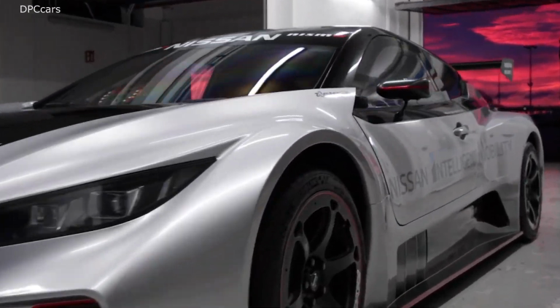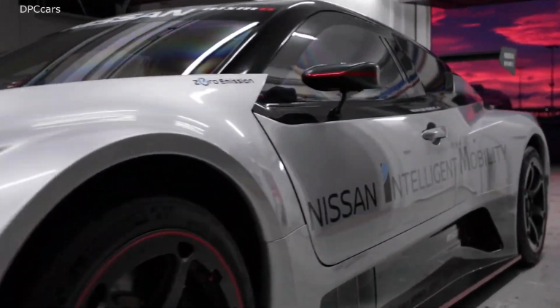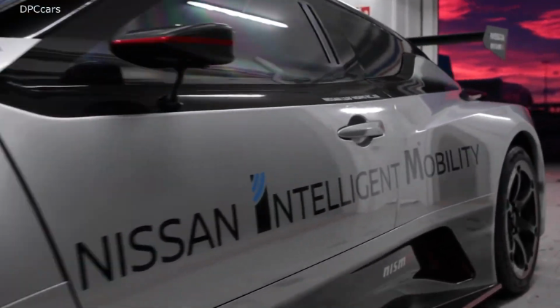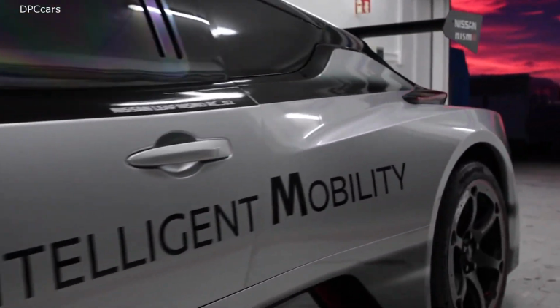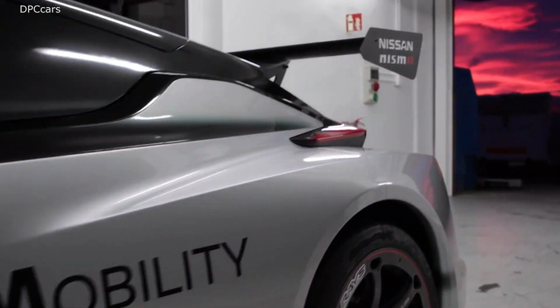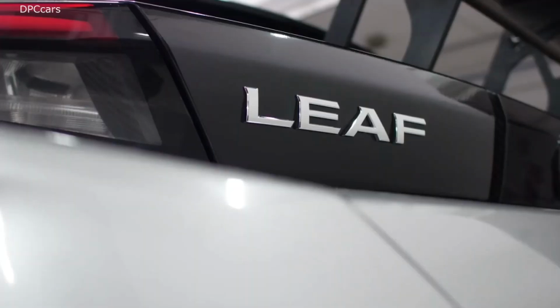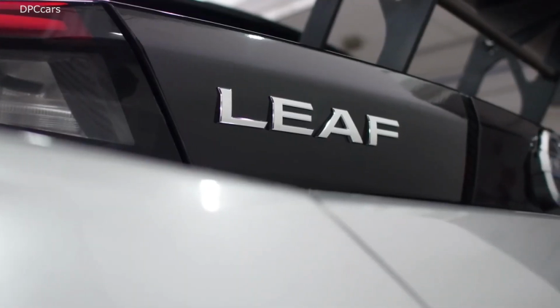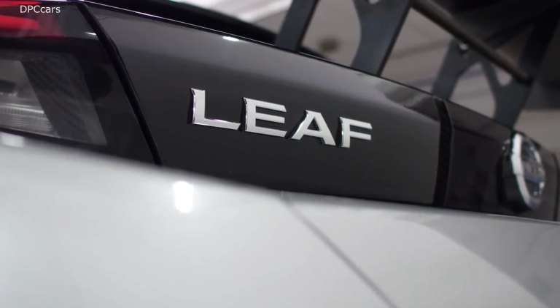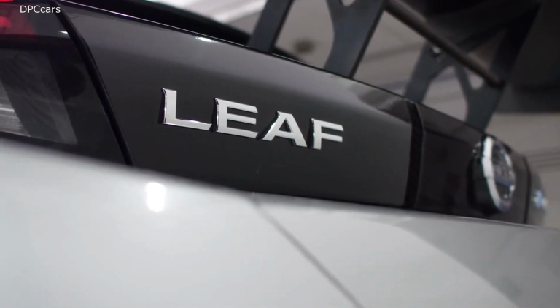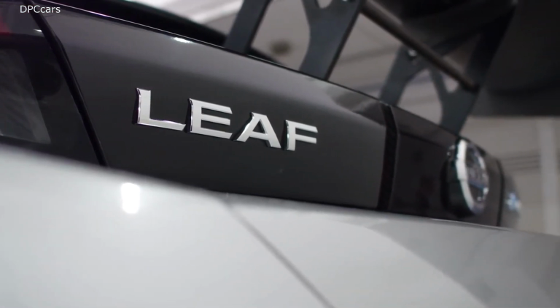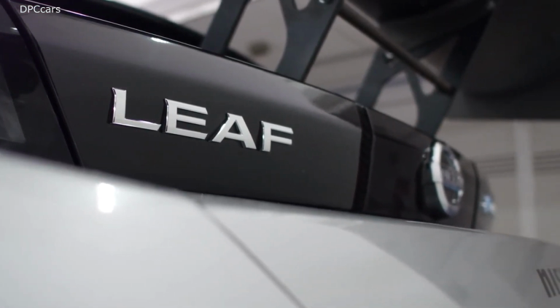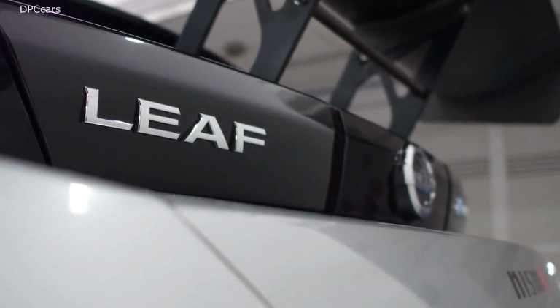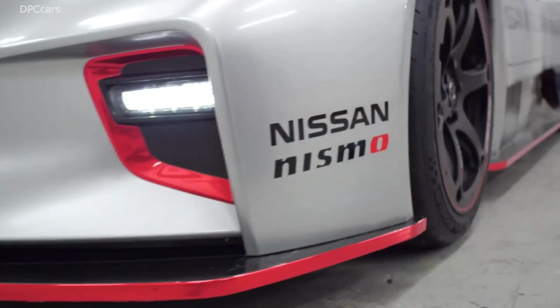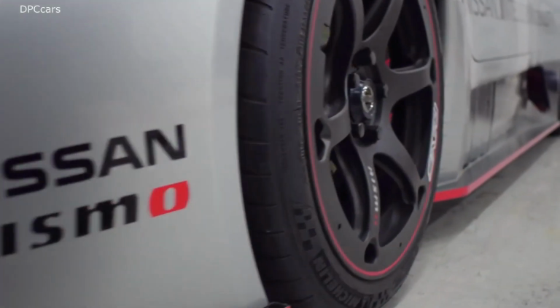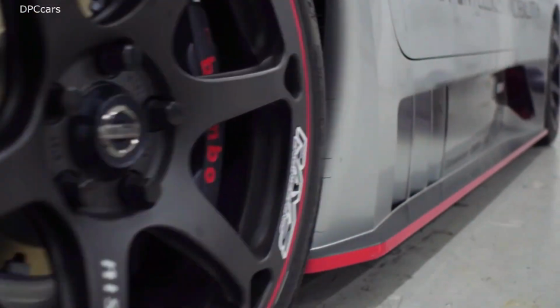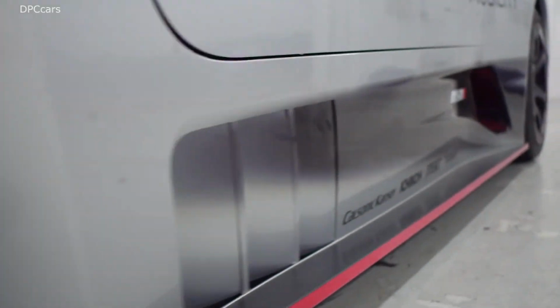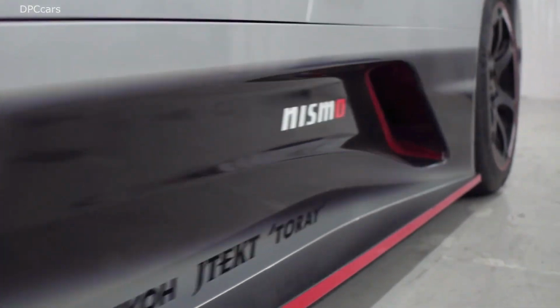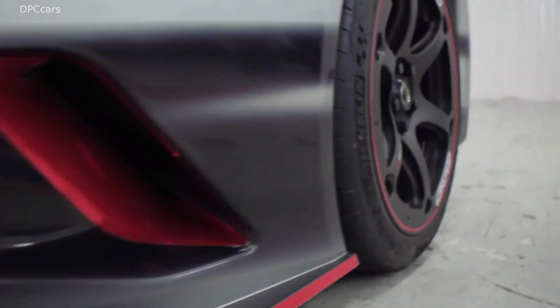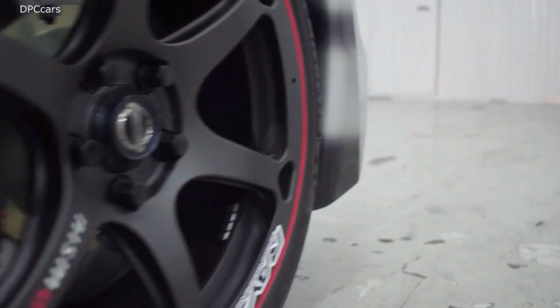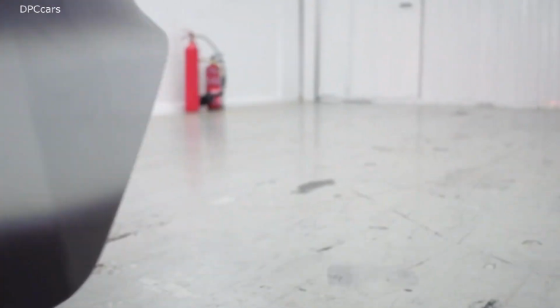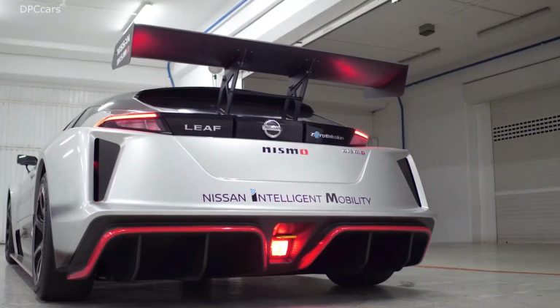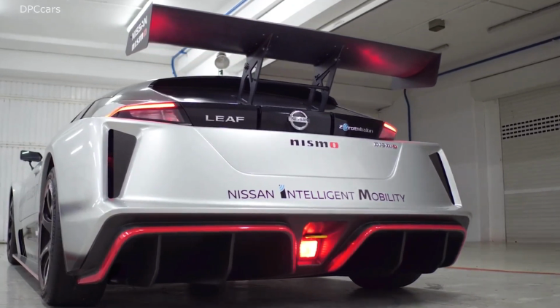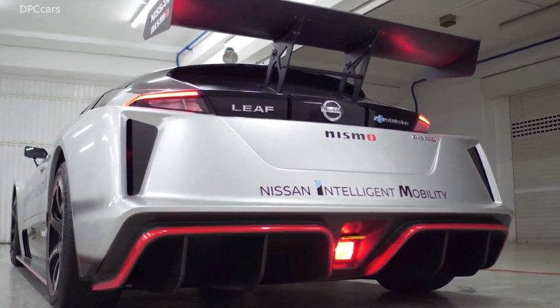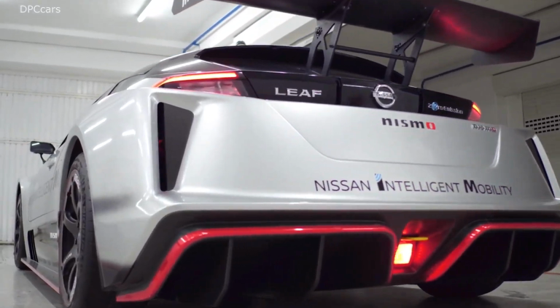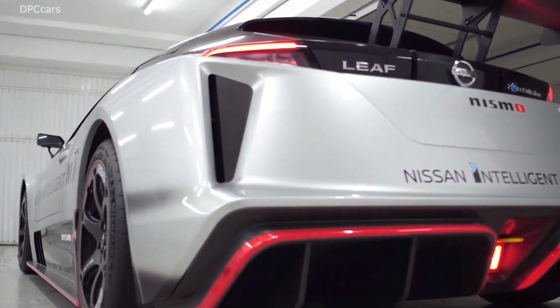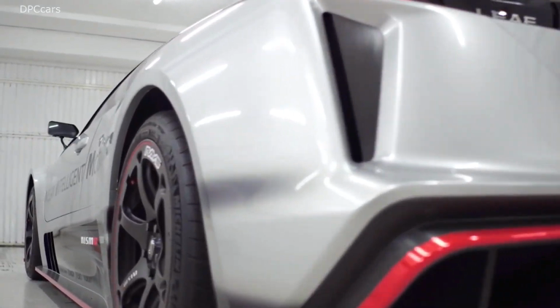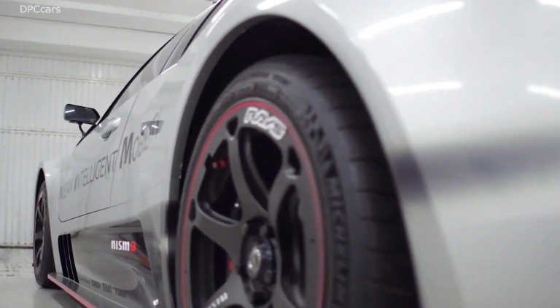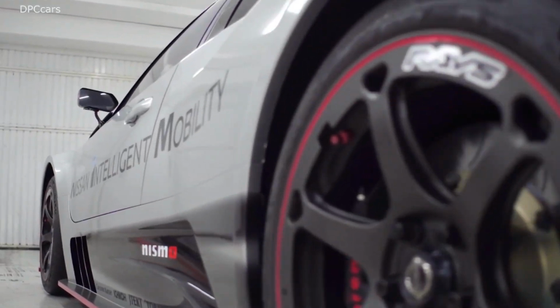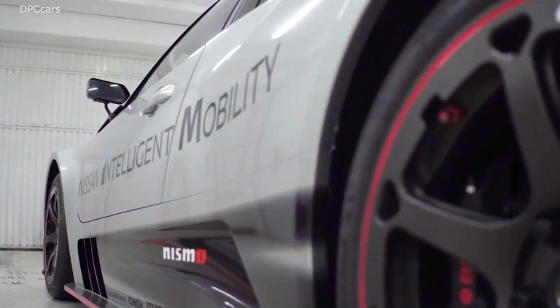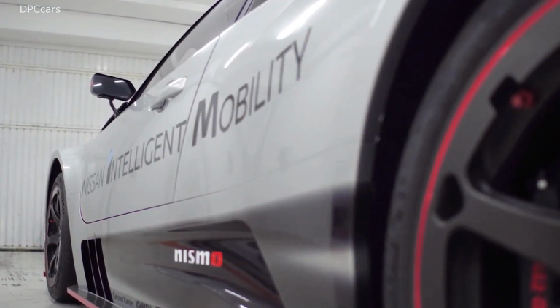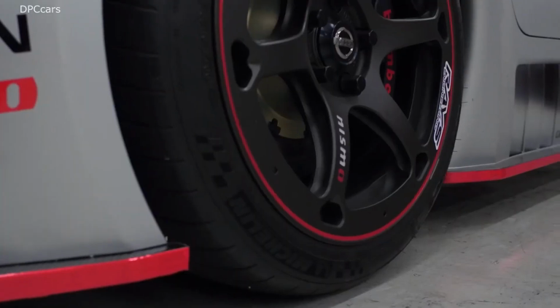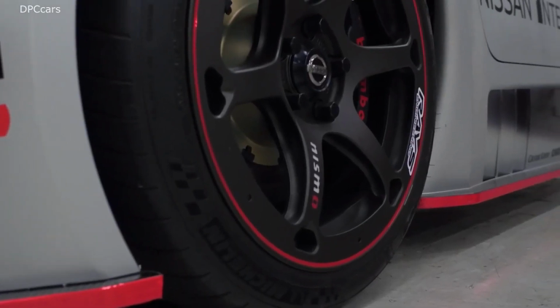Introducing the Nissan LEAF Nismo RC. Using its racing know-how, Nismo created an exciting way to show the potential of Nissan's zero-emission technology, a key component of the Nissan Intelligent Mobility Vision.